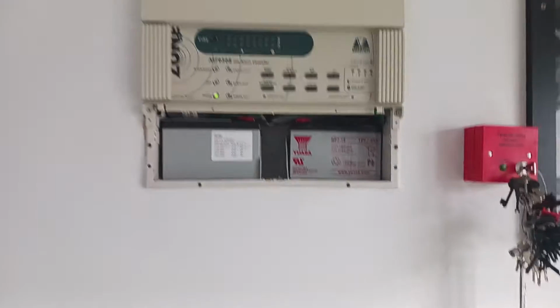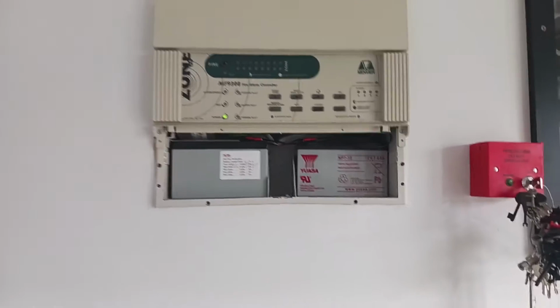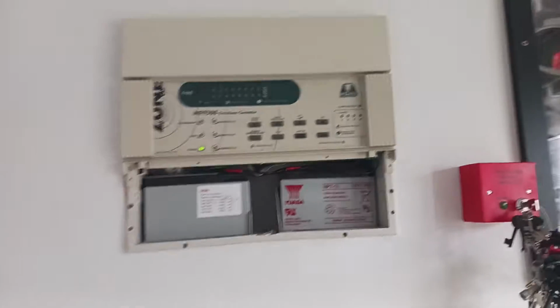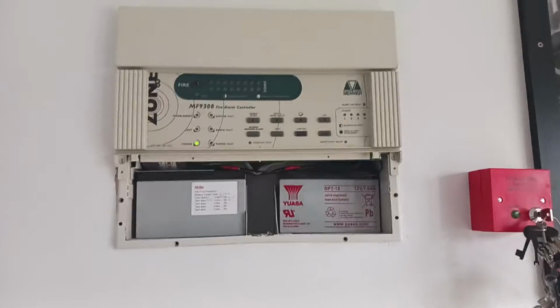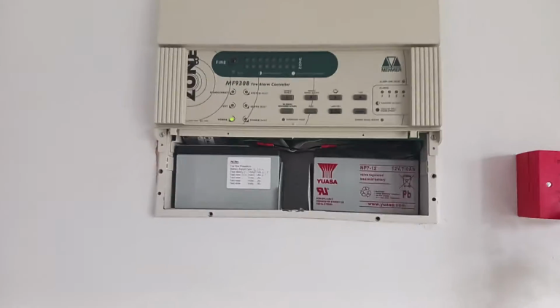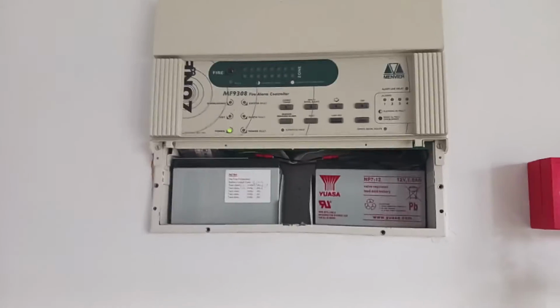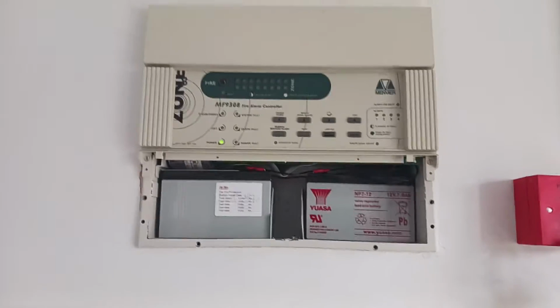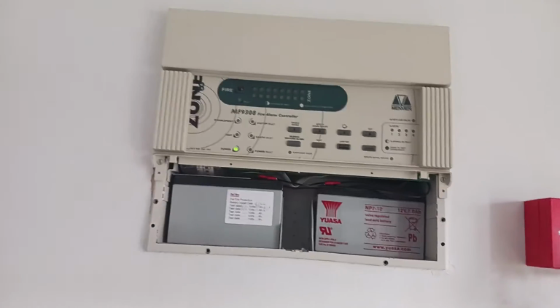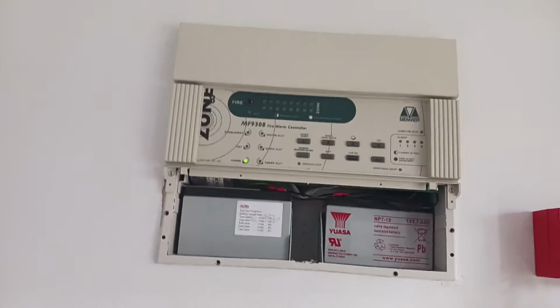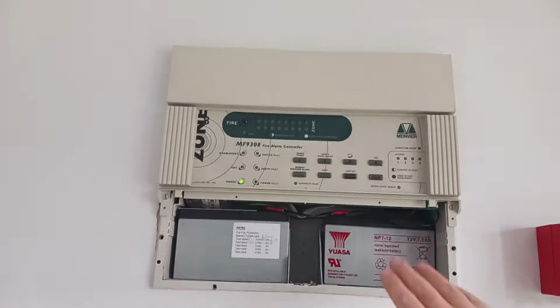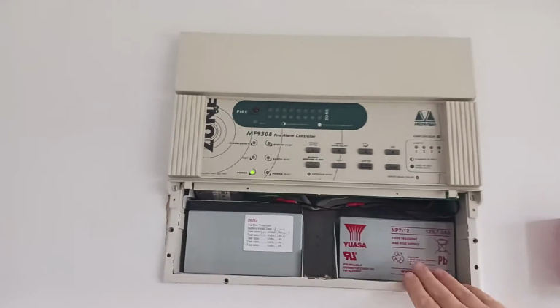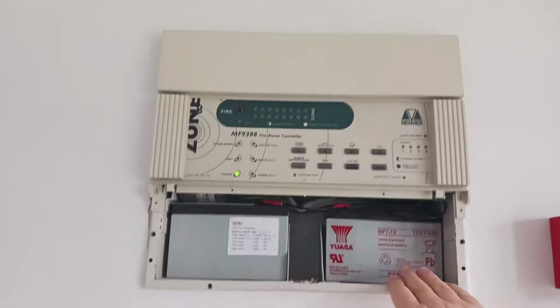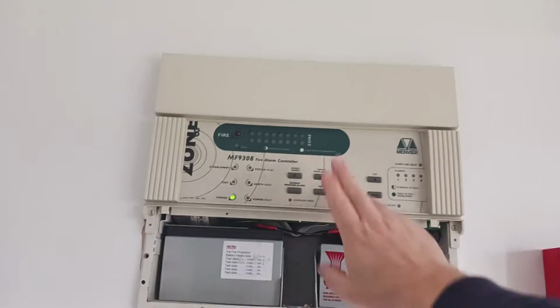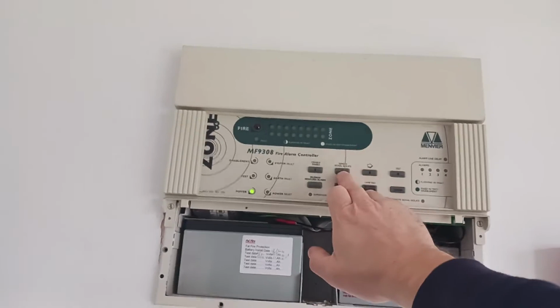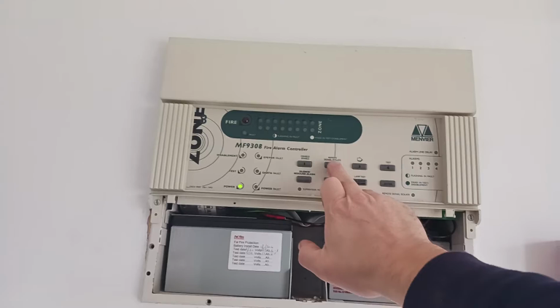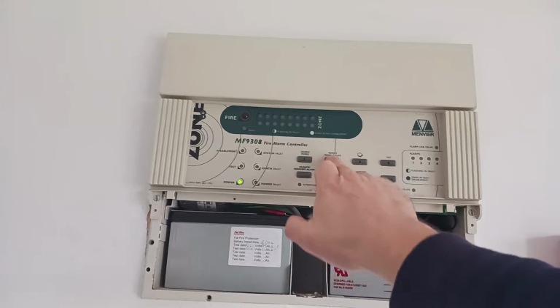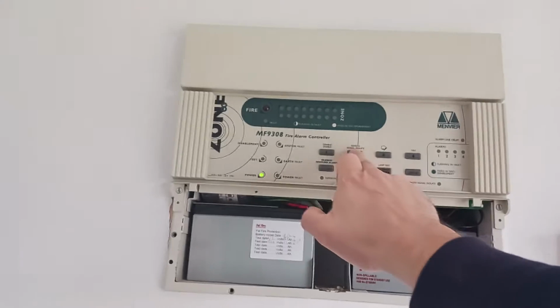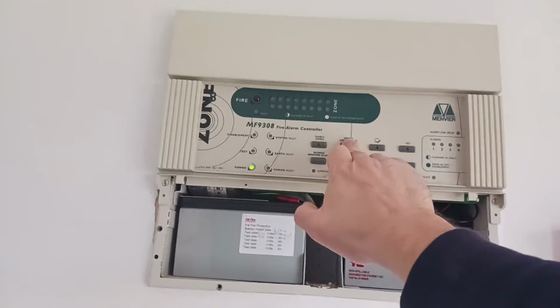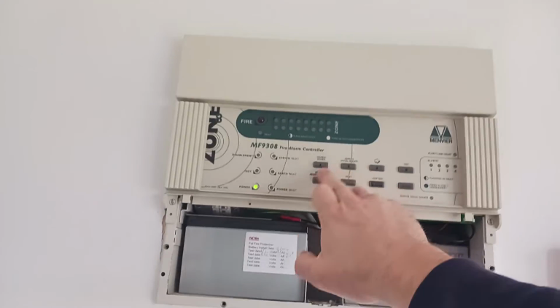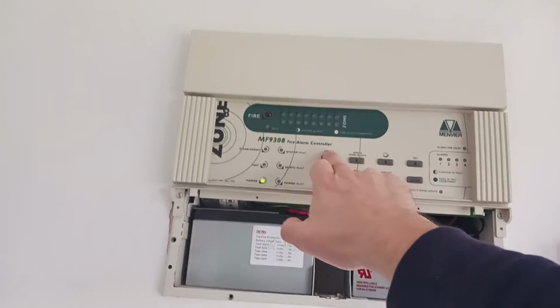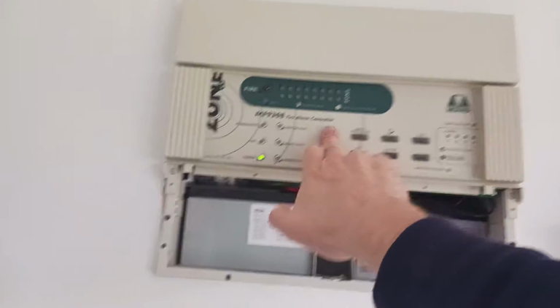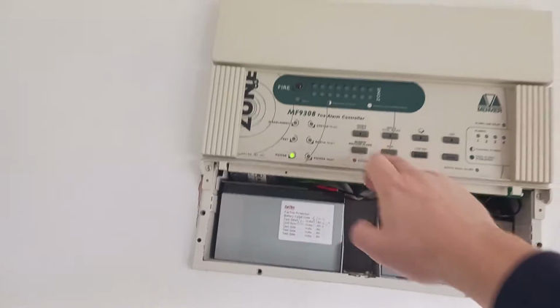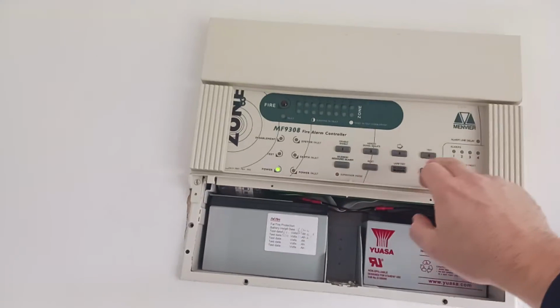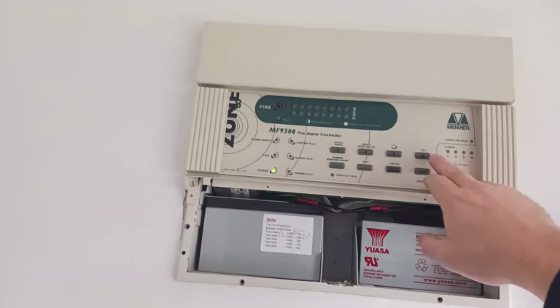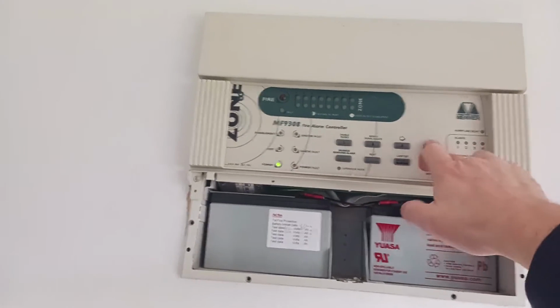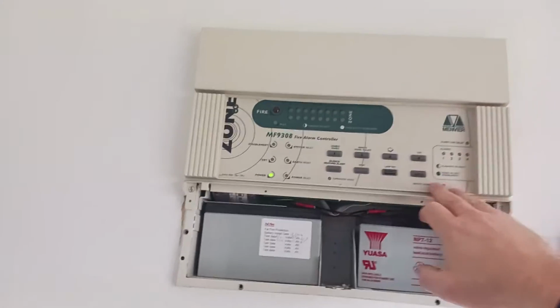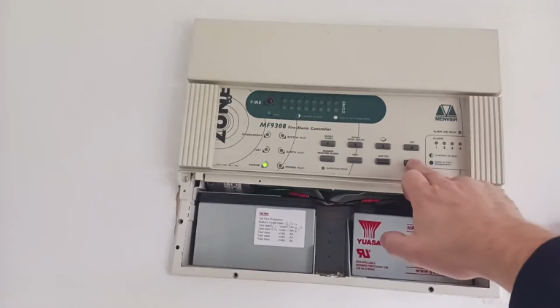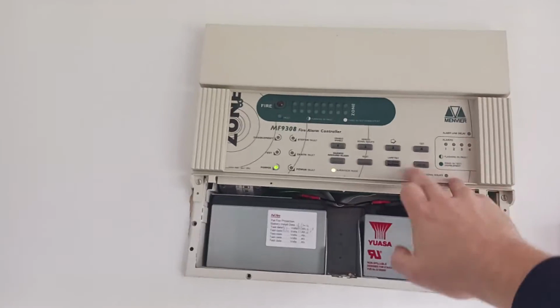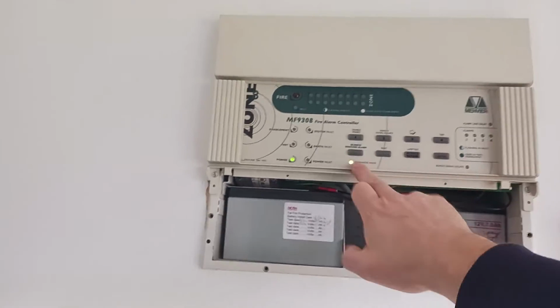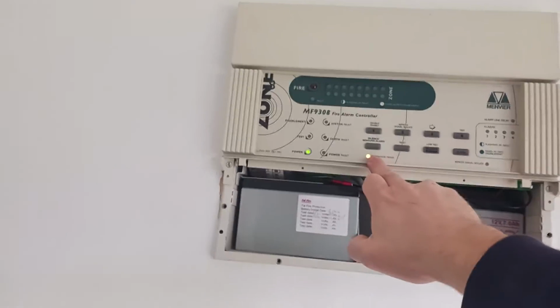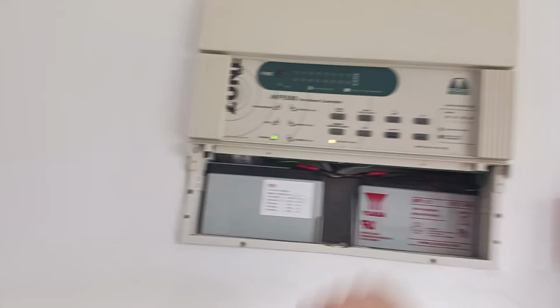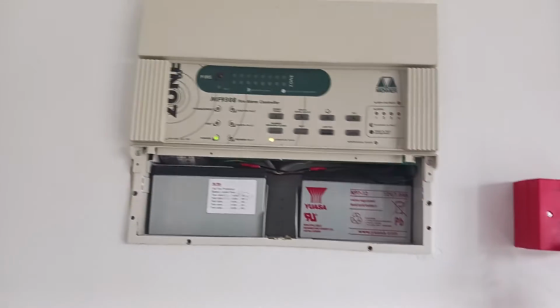Hello, welcome to this video on how to put the Memvier 8 zone into test. Start off - my default code is 2214, enter, which gives you your supervisor light.